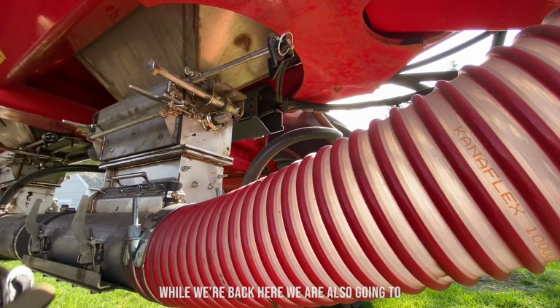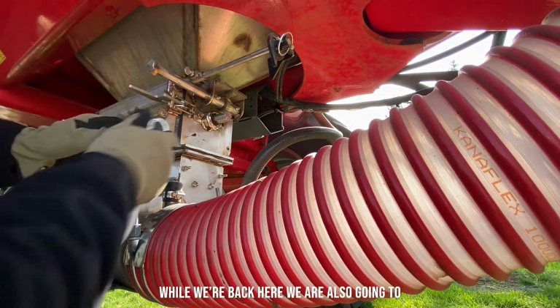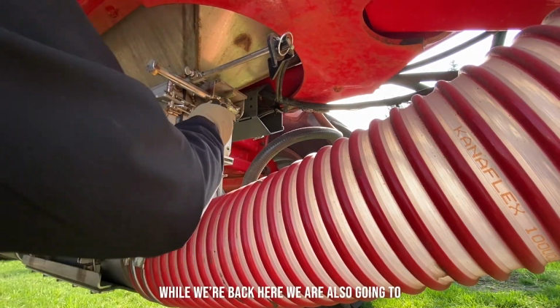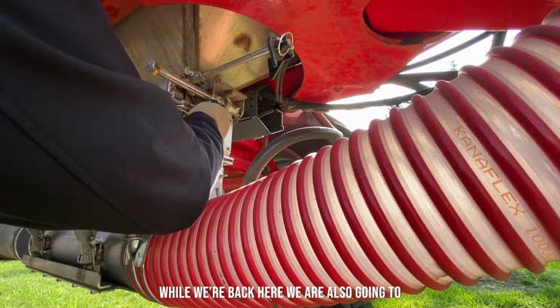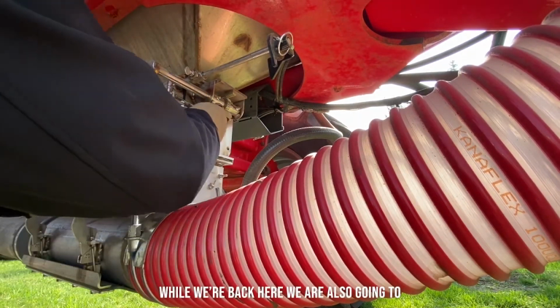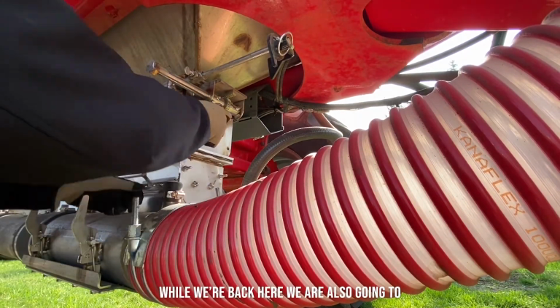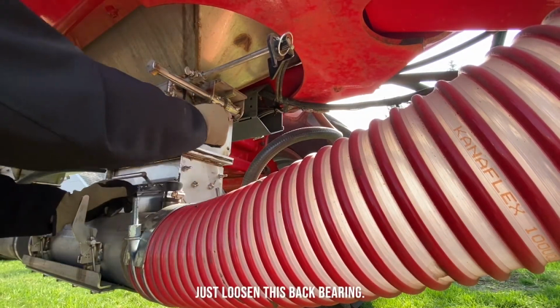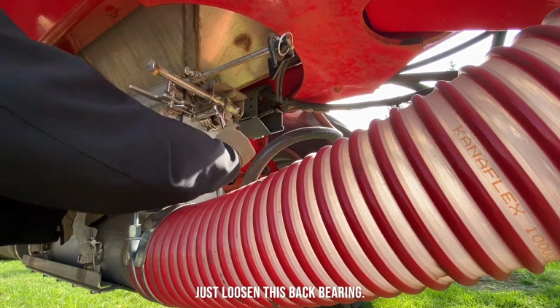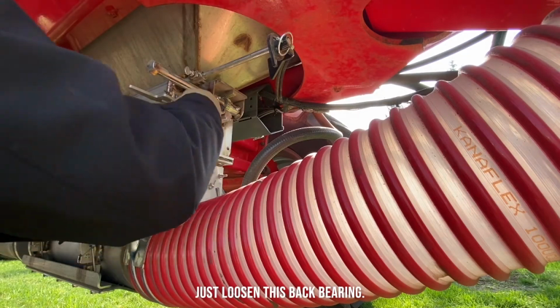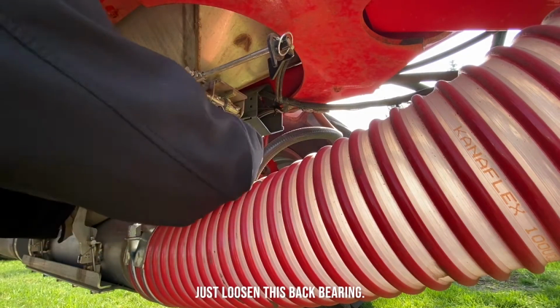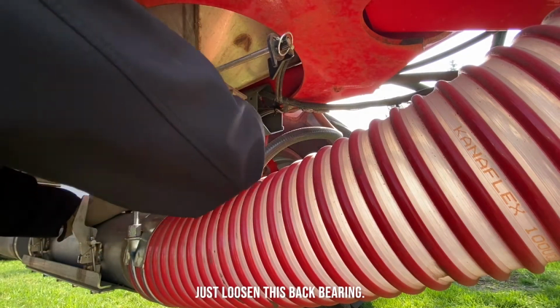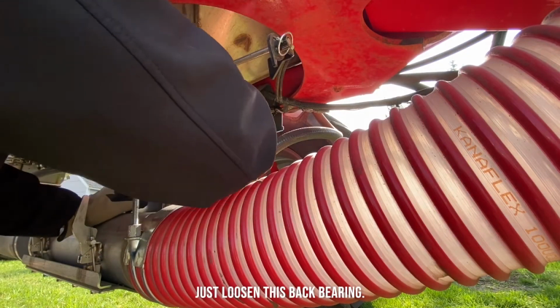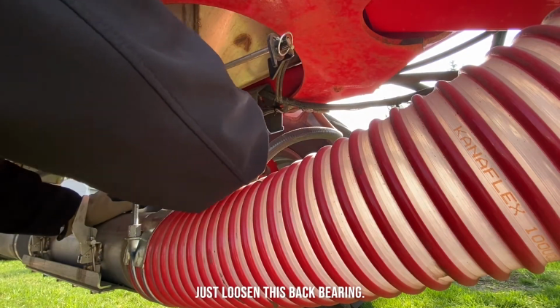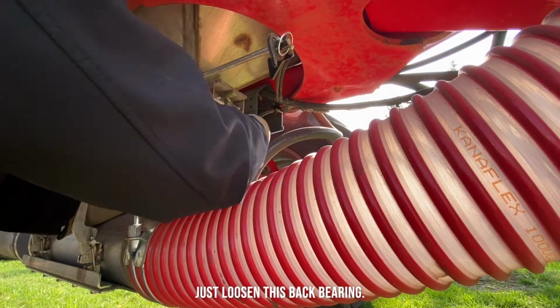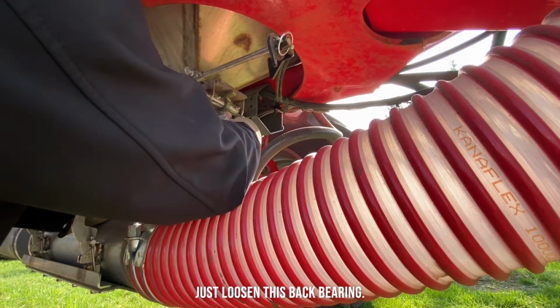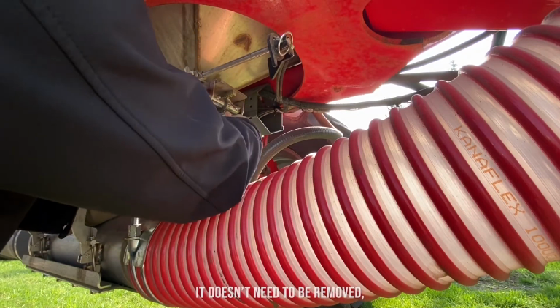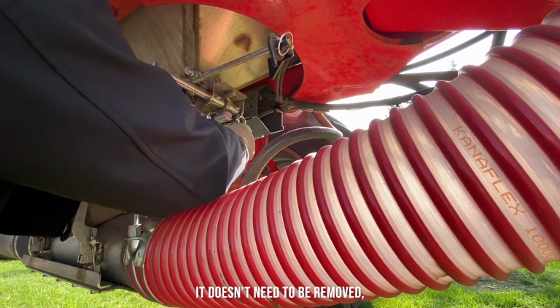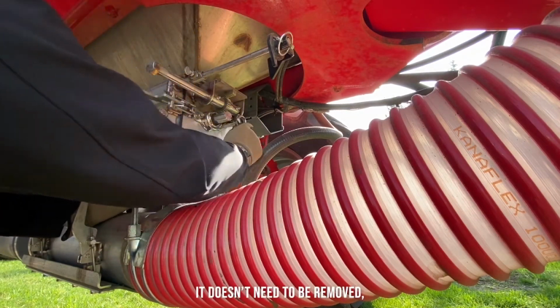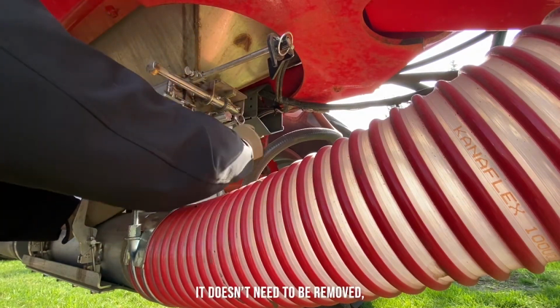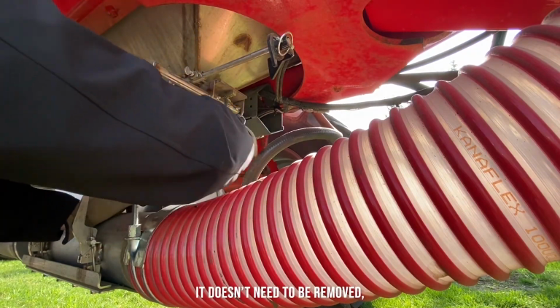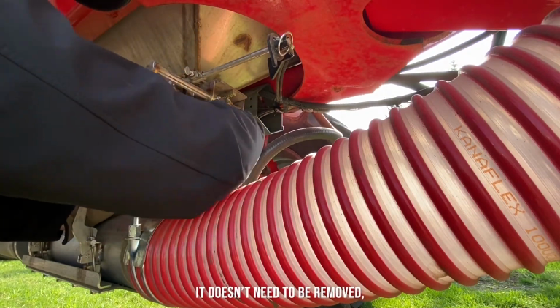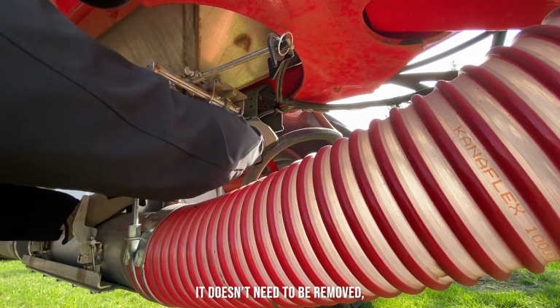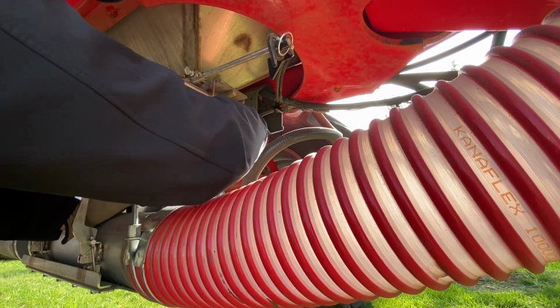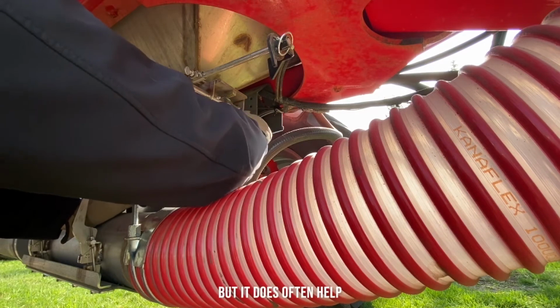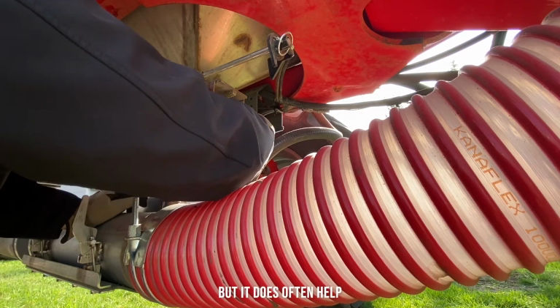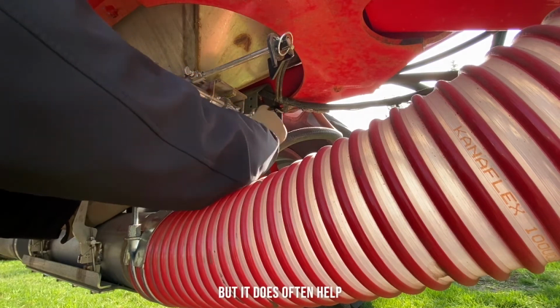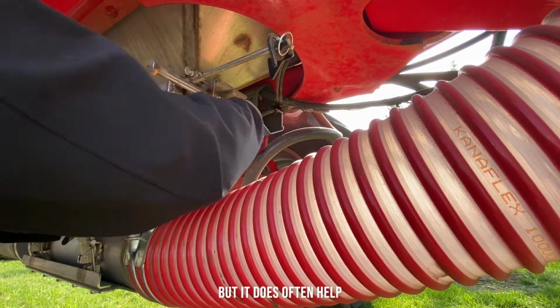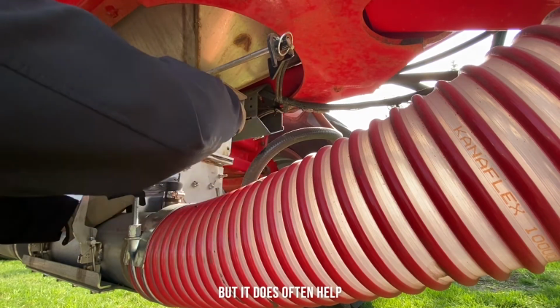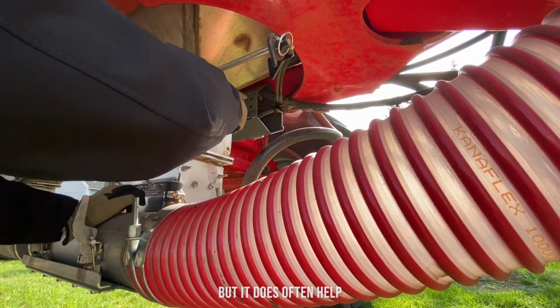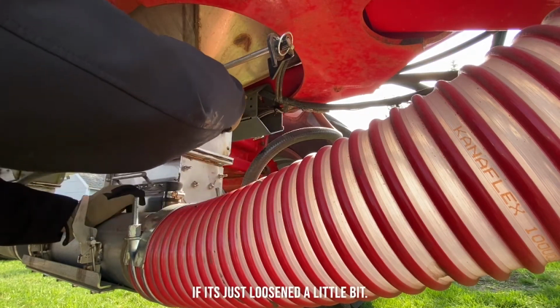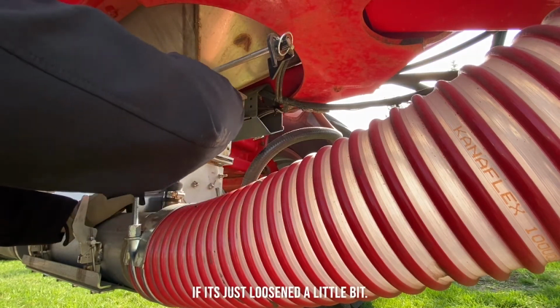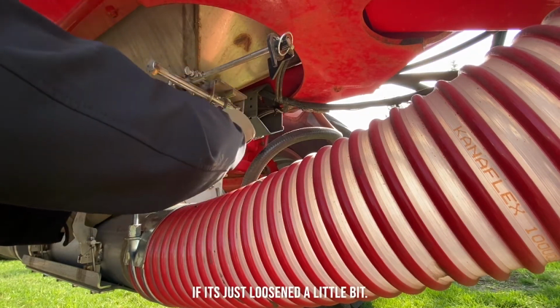While we're back here, we're also going to just loosen this back bearing. It doesn't need to be removed, but it does often help if it's just loosened a little bit.